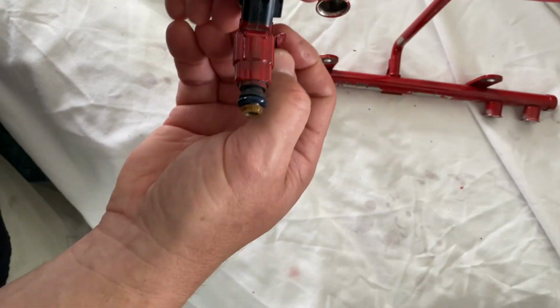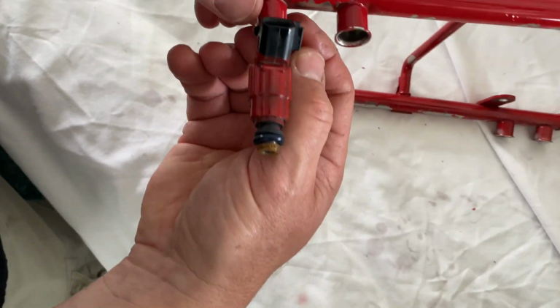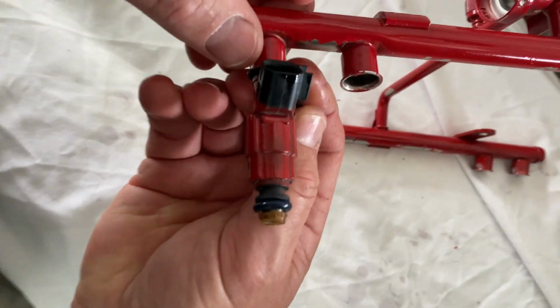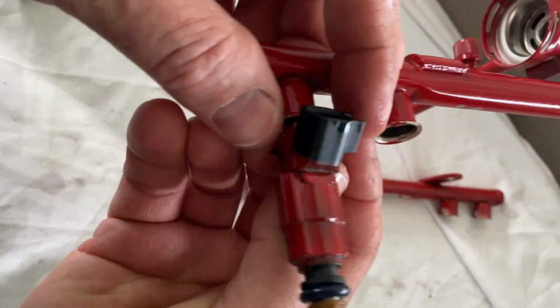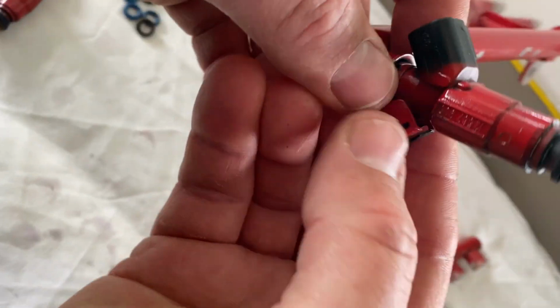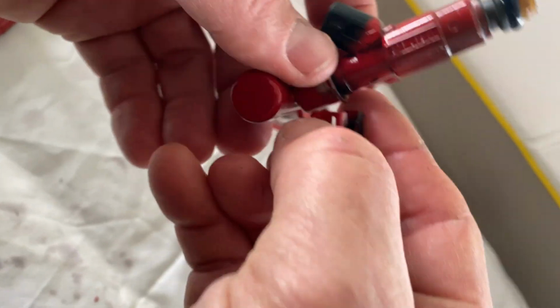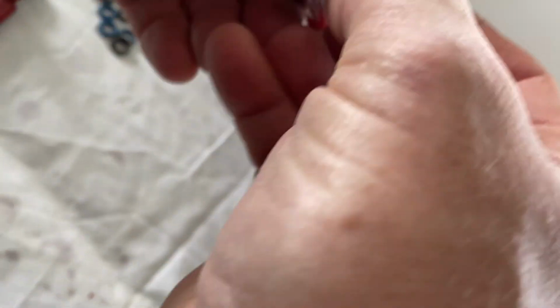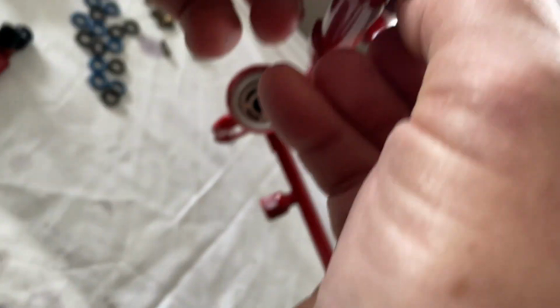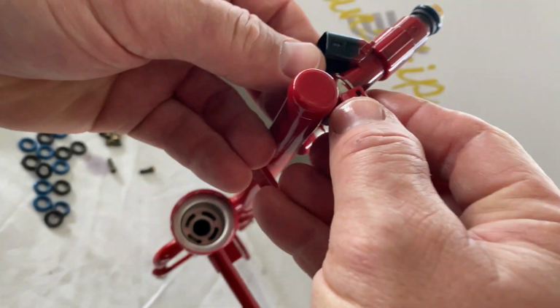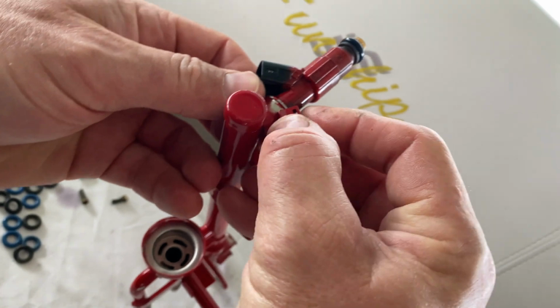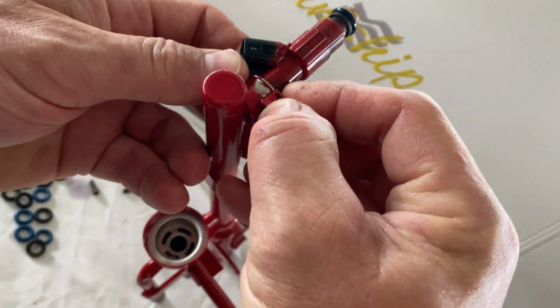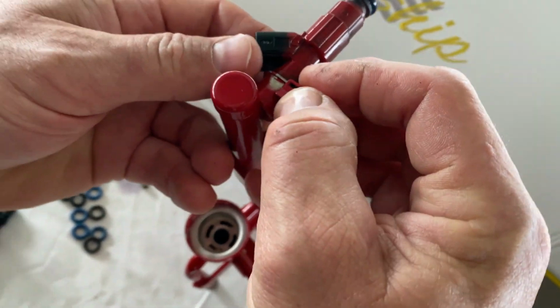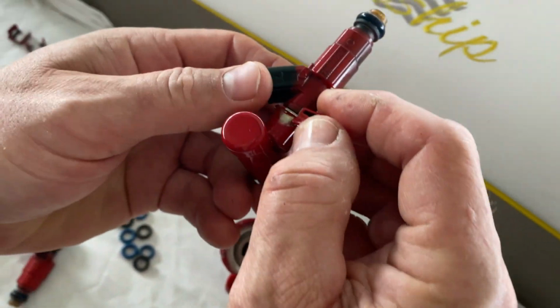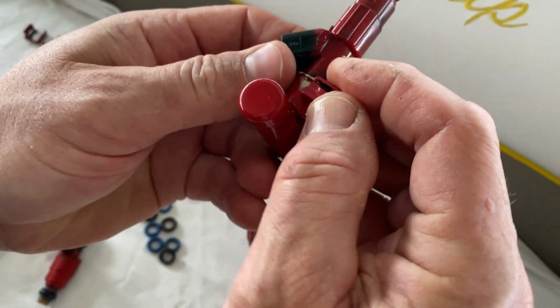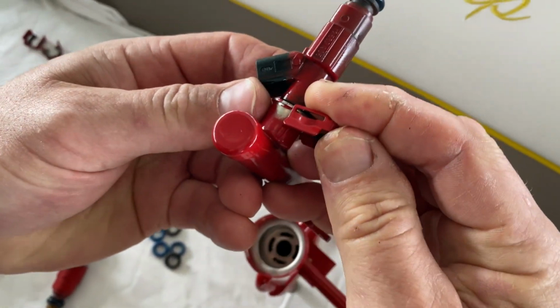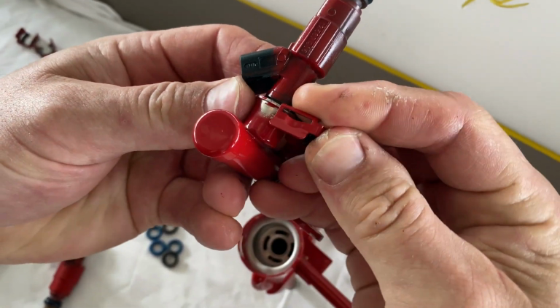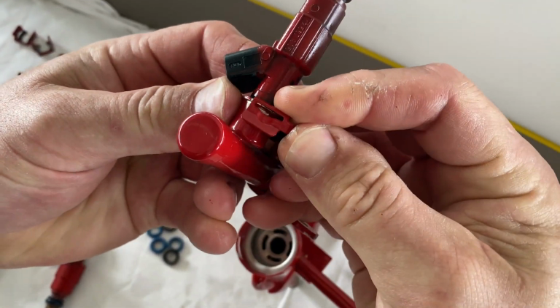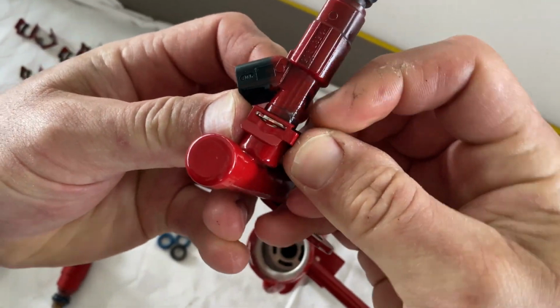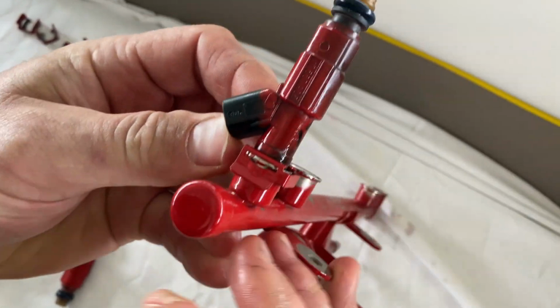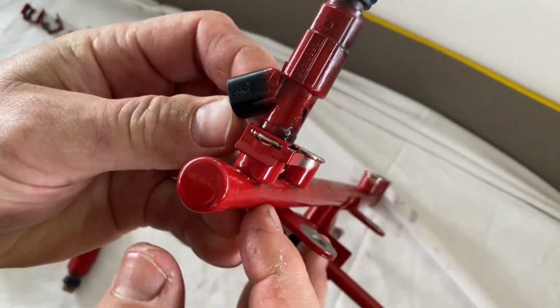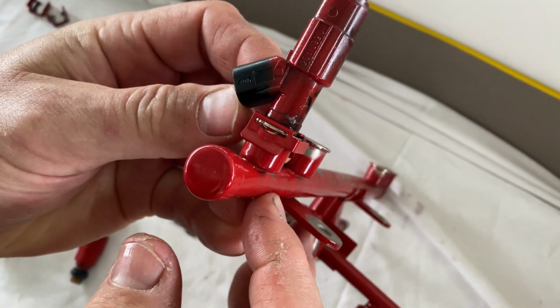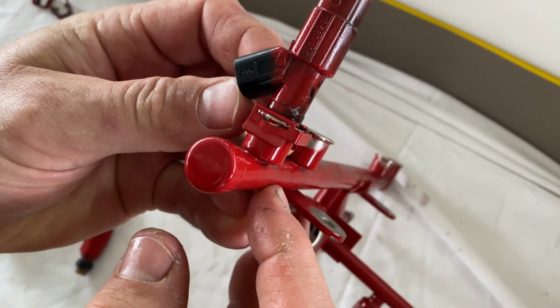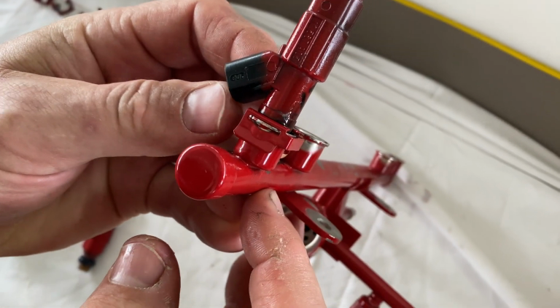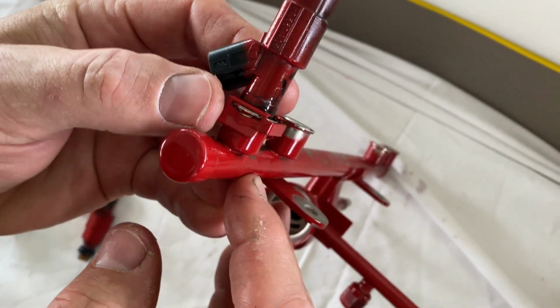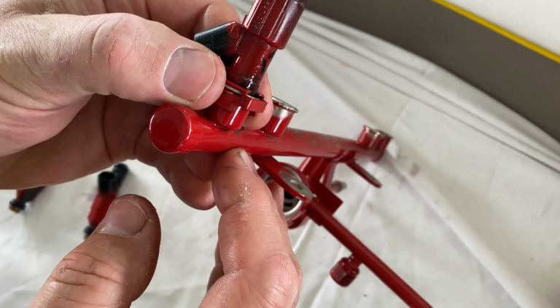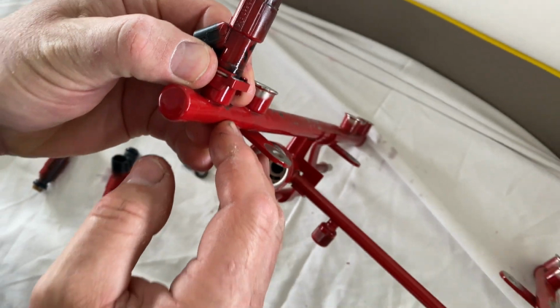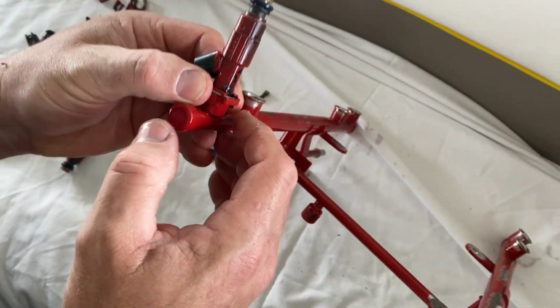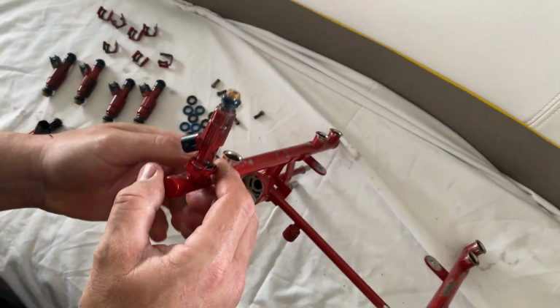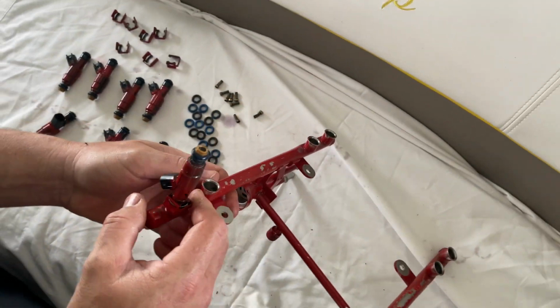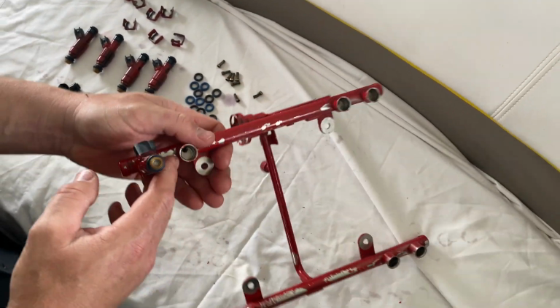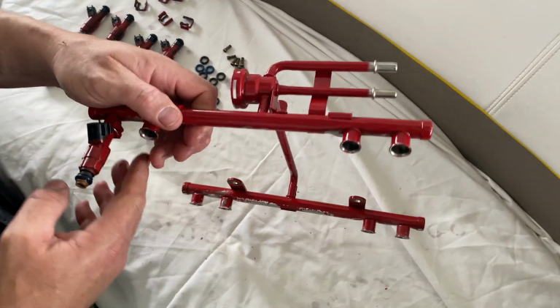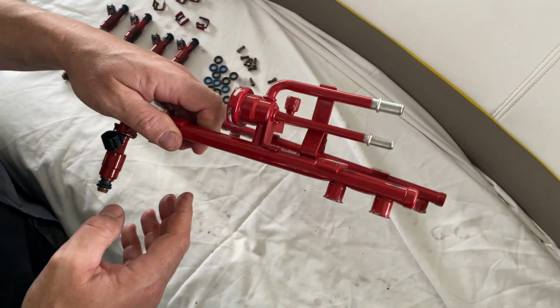The clips come in from the back side and slide right in like that. I'm going to do the other seven and be back with you shortly.